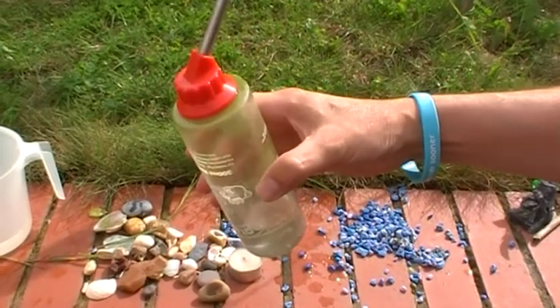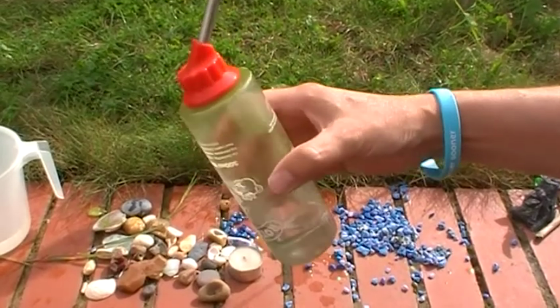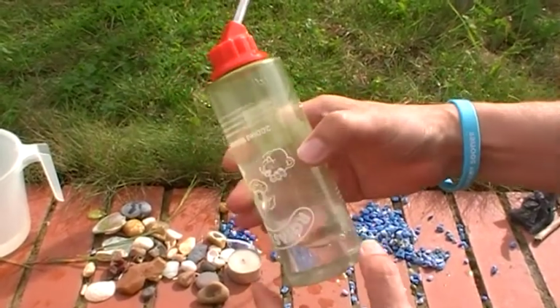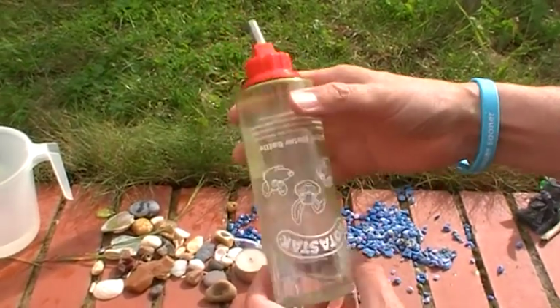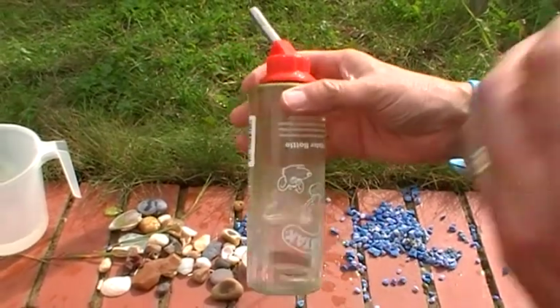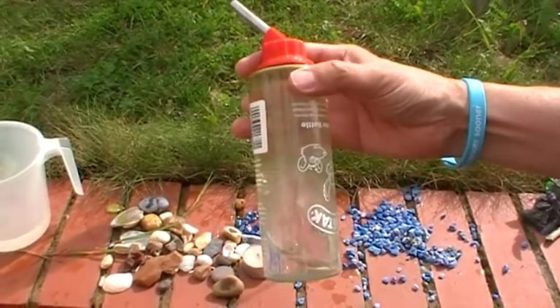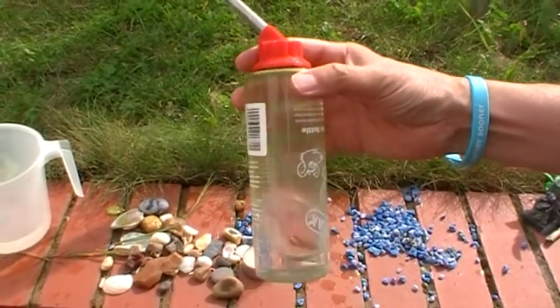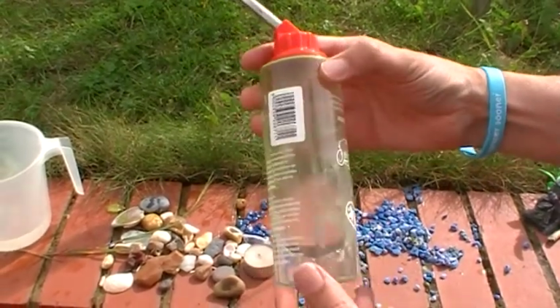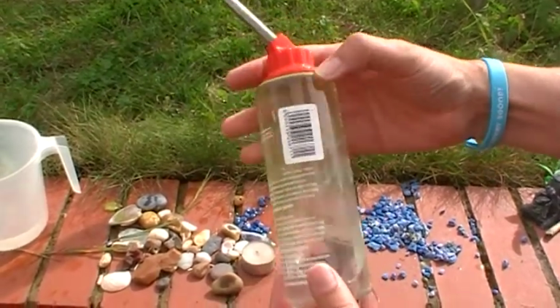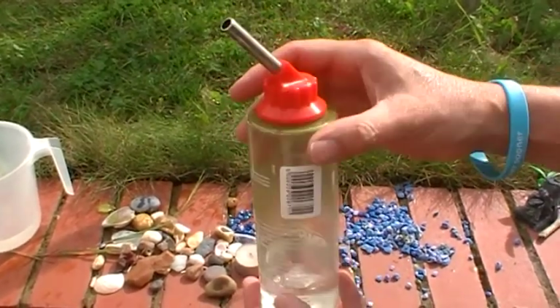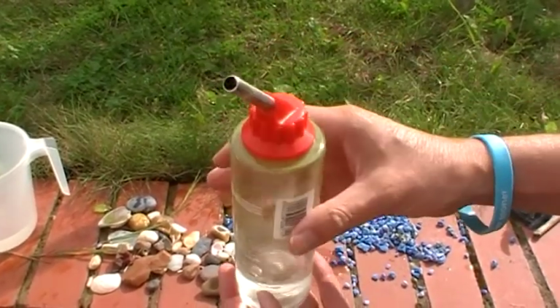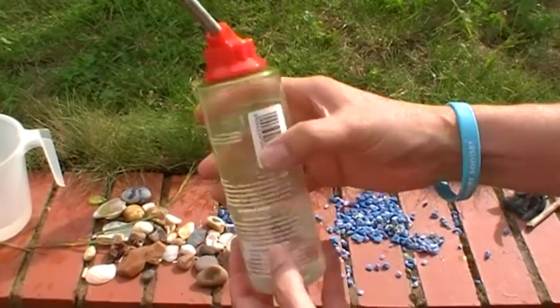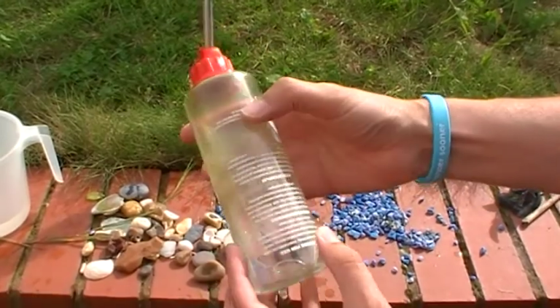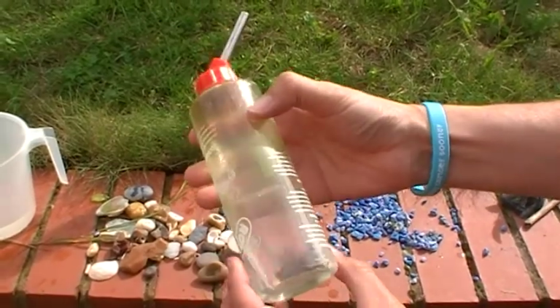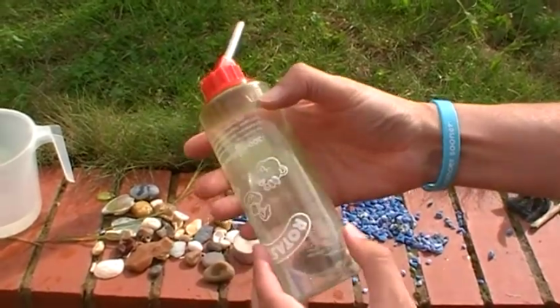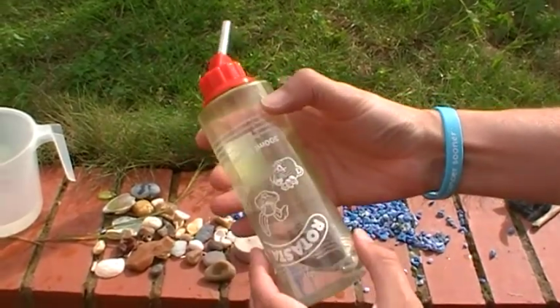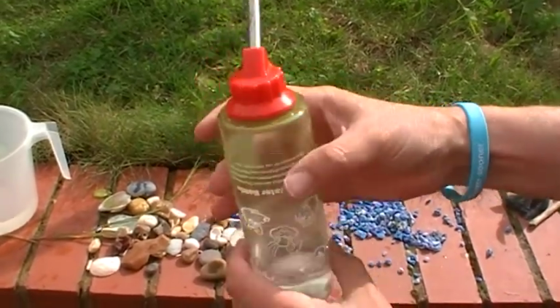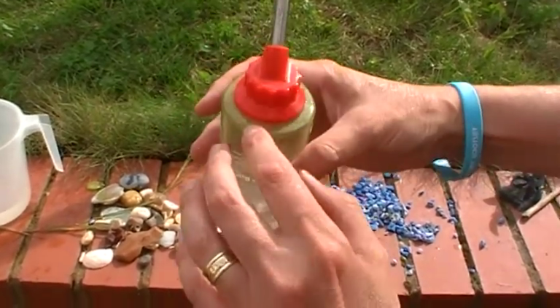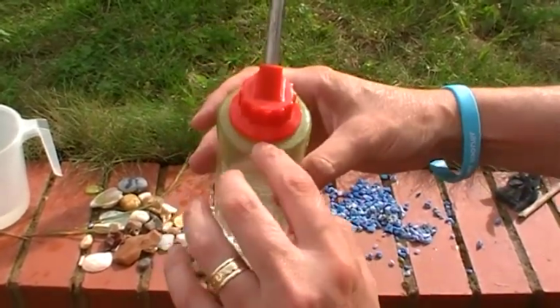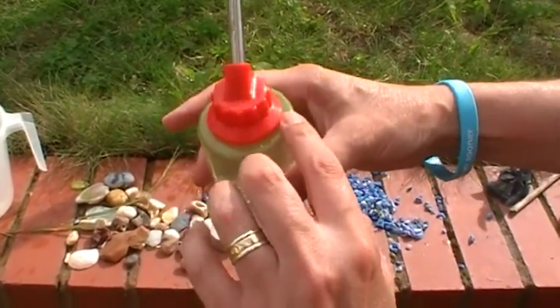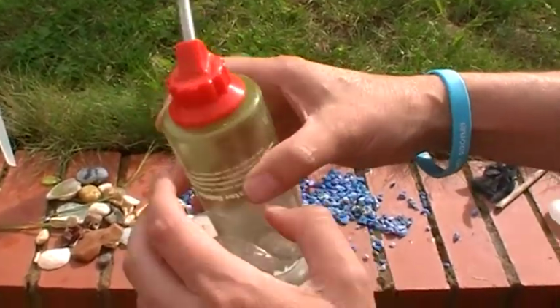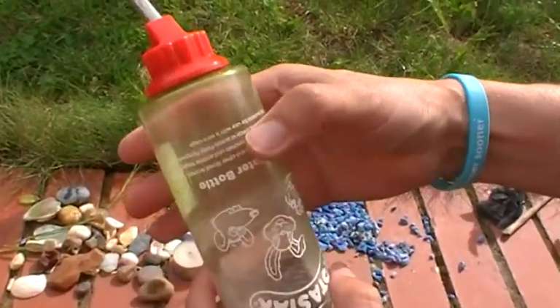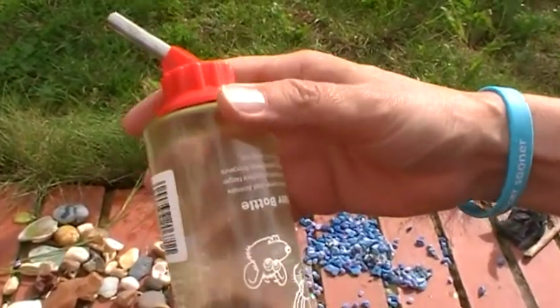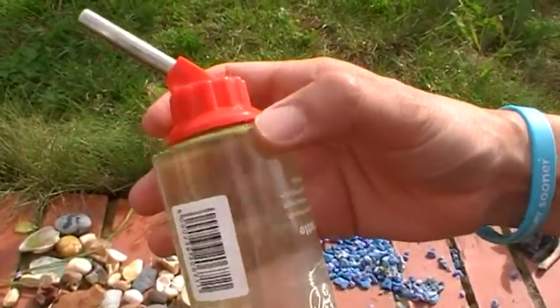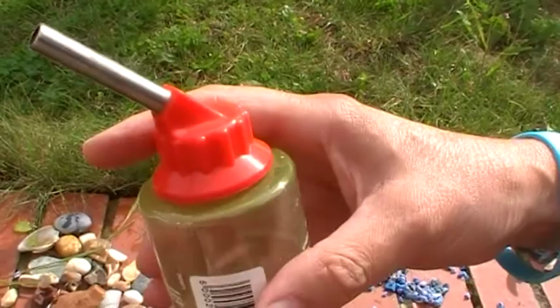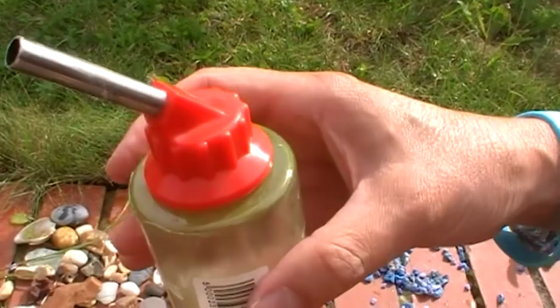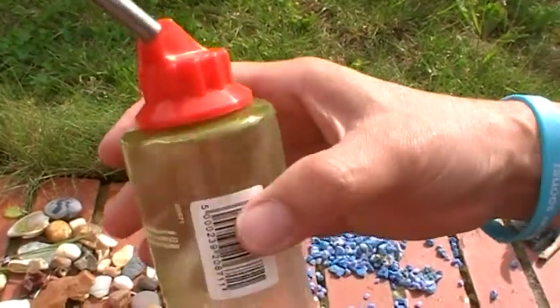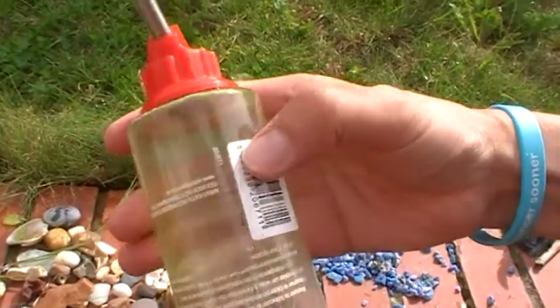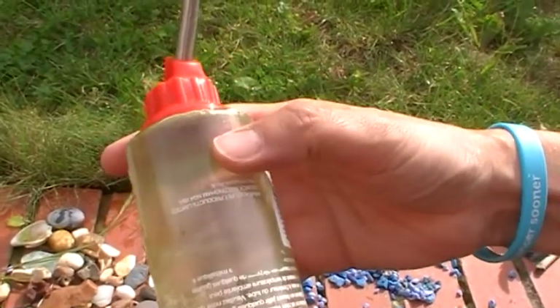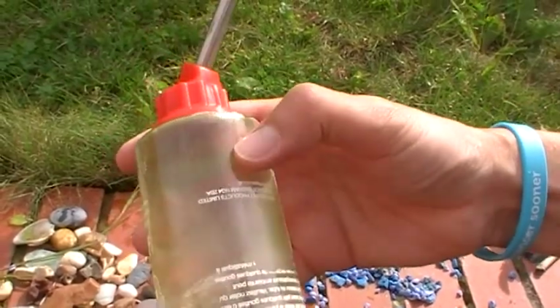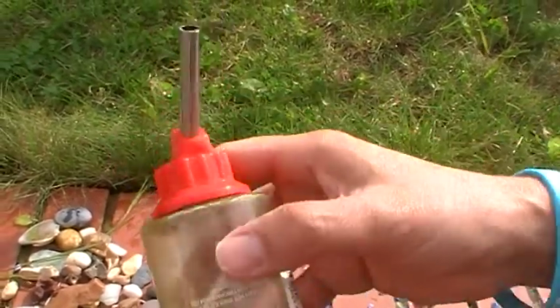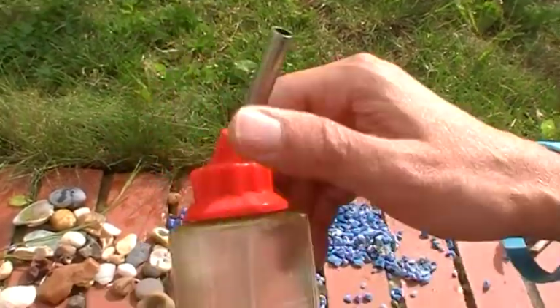Hi there. Today I'm going to show you how to clean up the algae from inside a pet water bottle. As you can see, this one's got quite a lot of algae on the inside at the top. It's really easy to do.